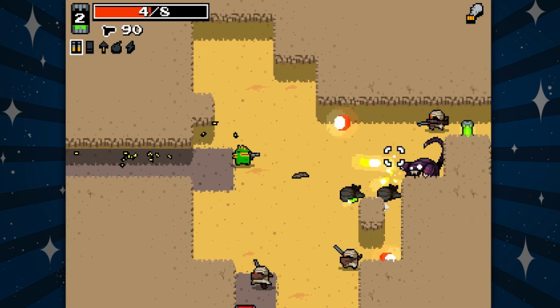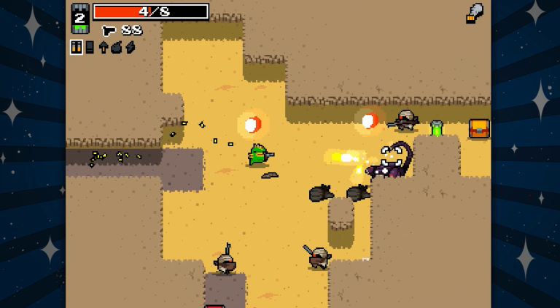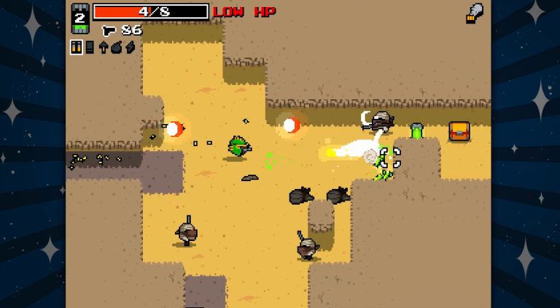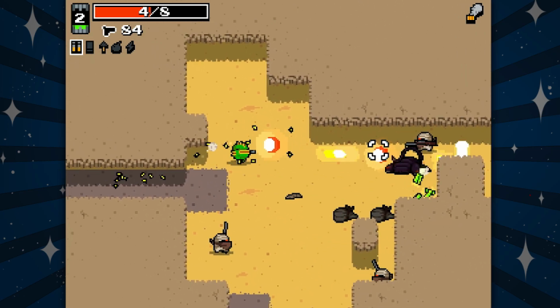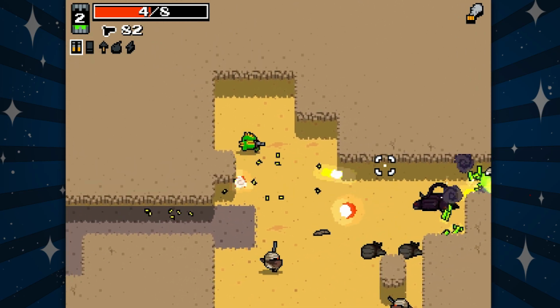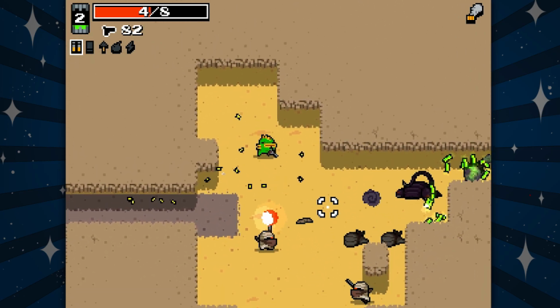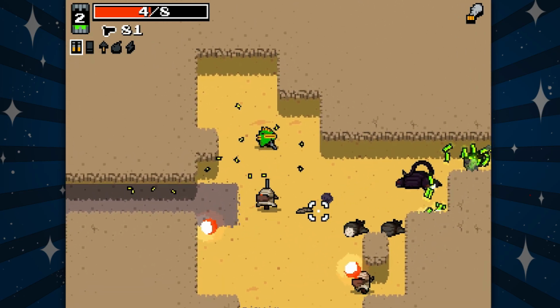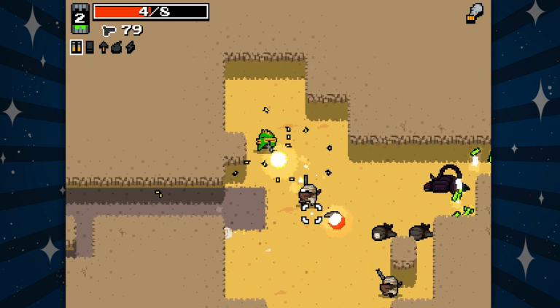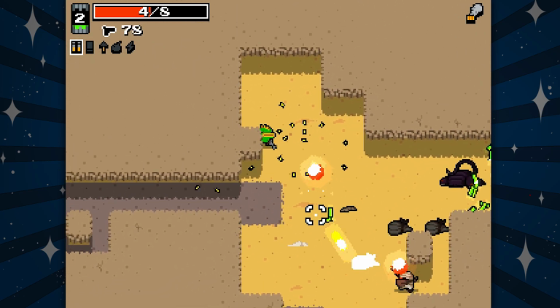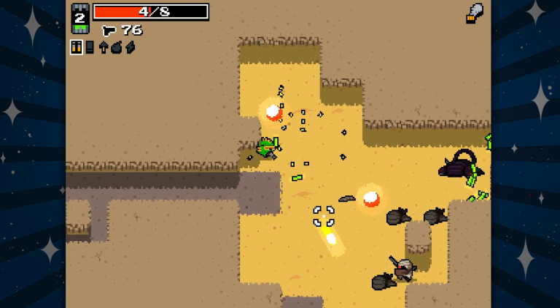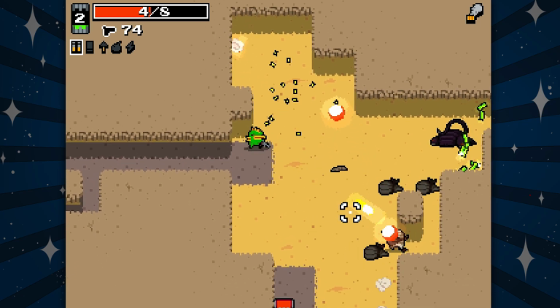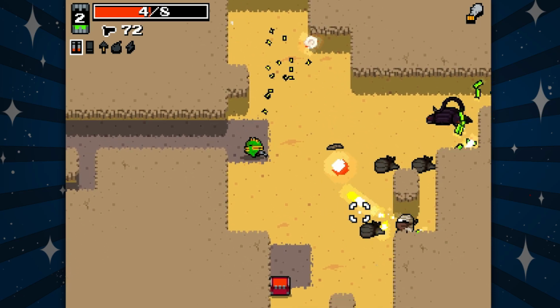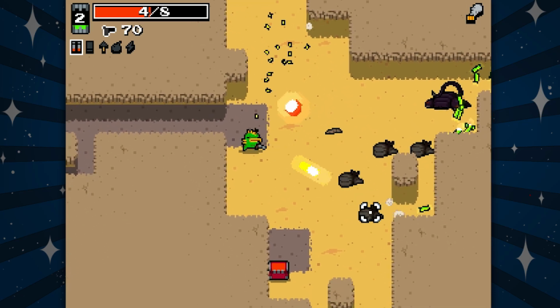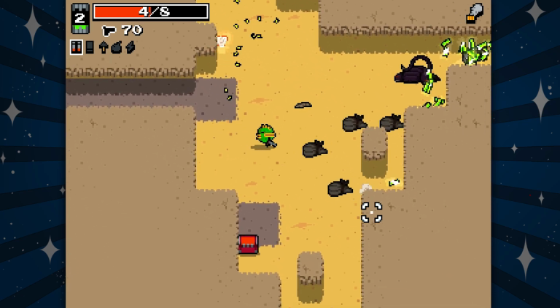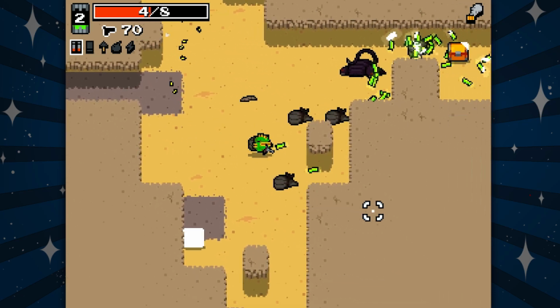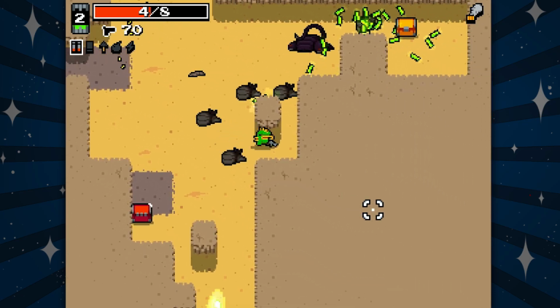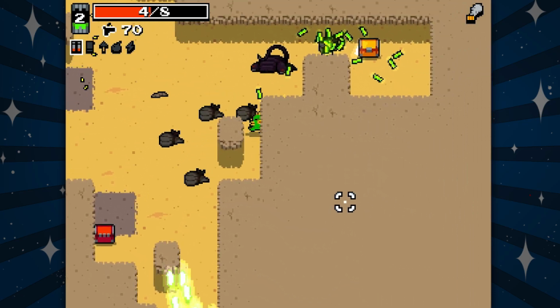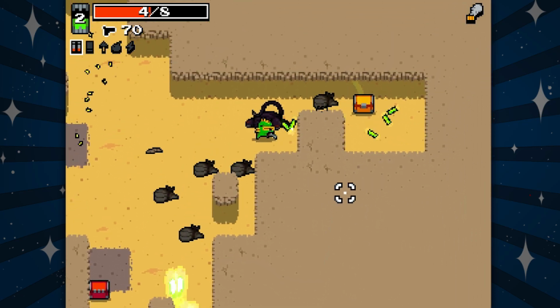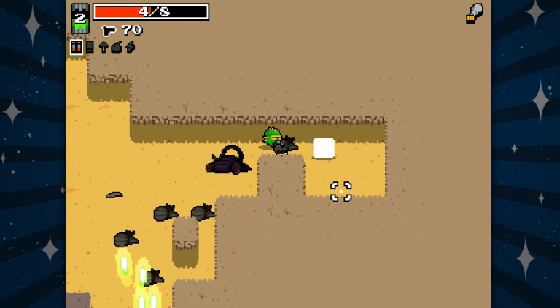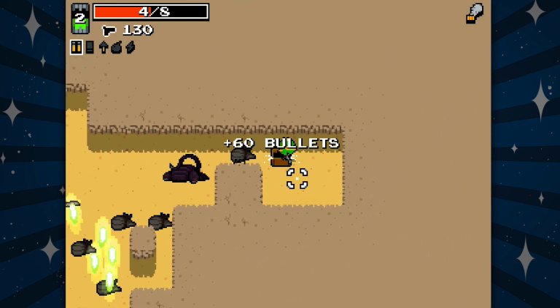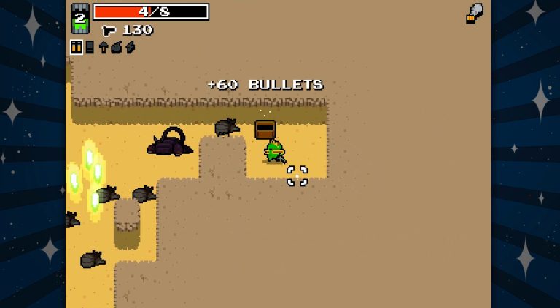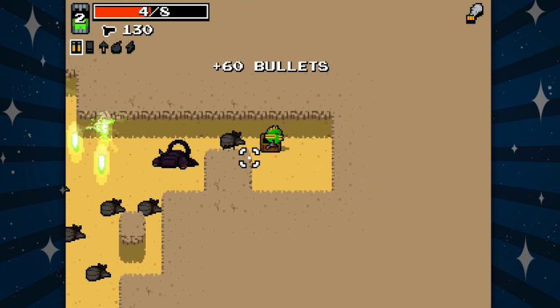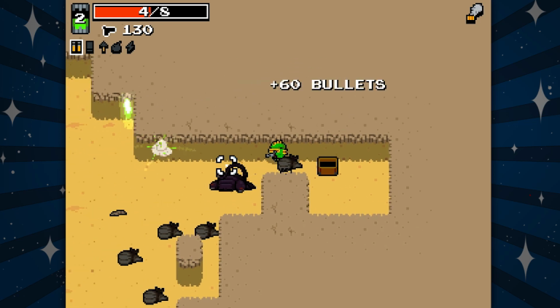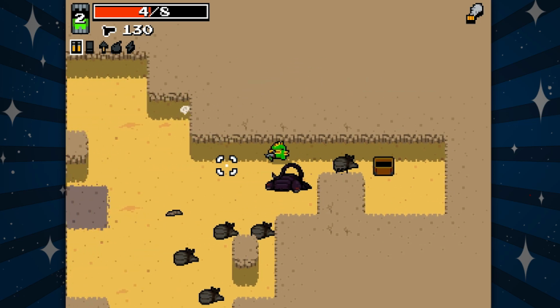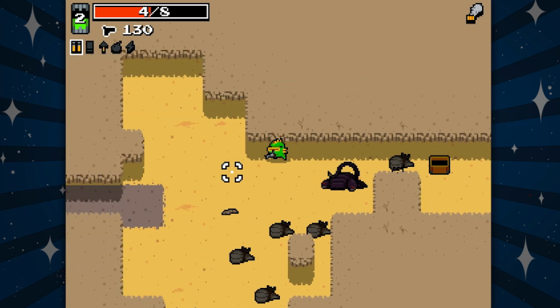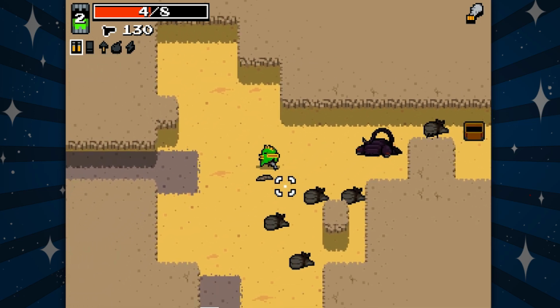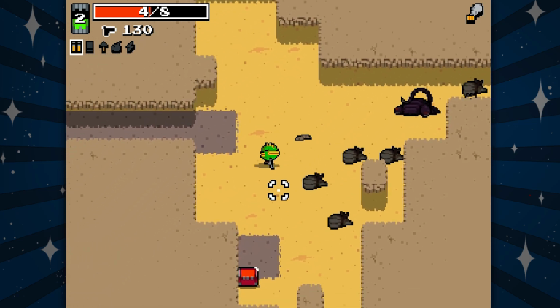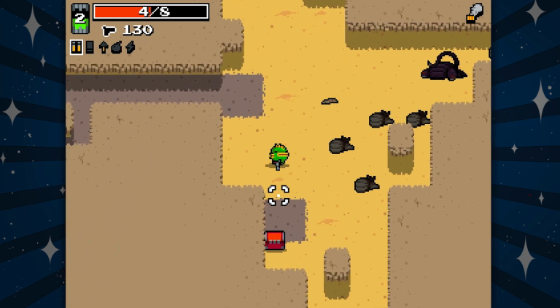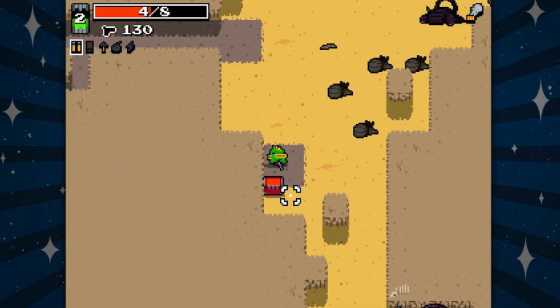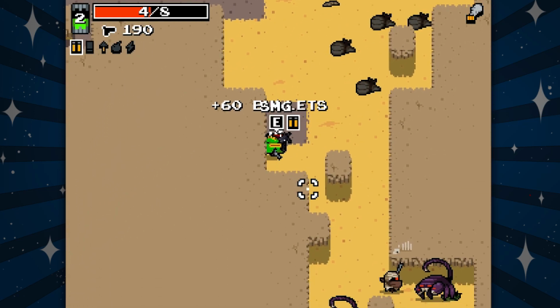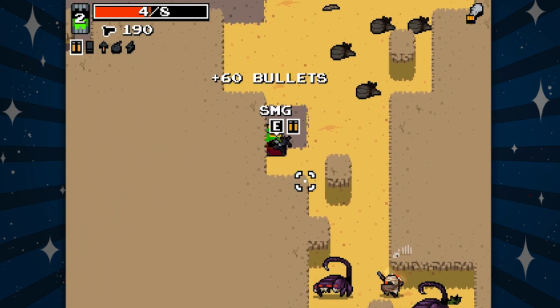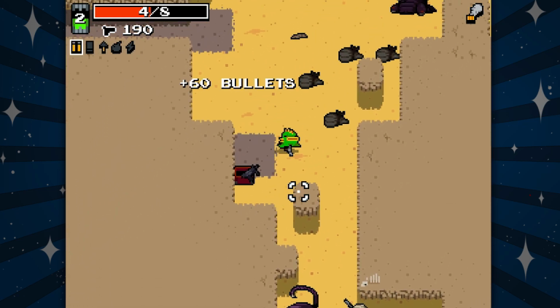Everyone out here wants to kill me! Well, if you stop shooting at him for a few seconds, you might get through somehow. Oh come on, you can't talk — you are a gun! Okay, not by choice. Did you choose to be born a jerk?